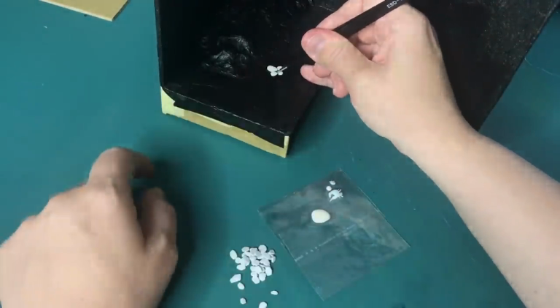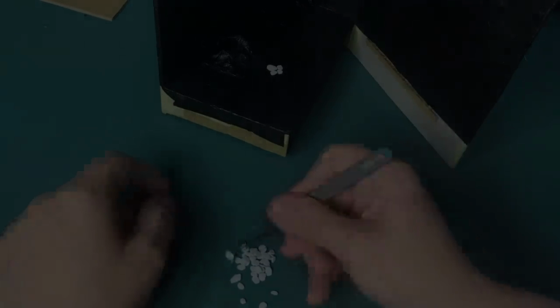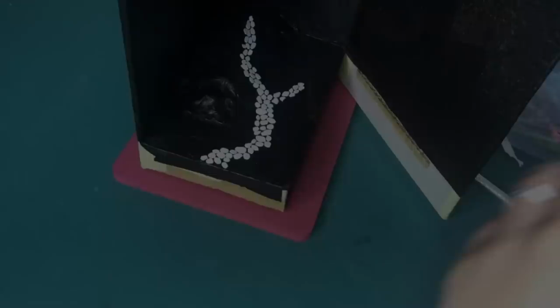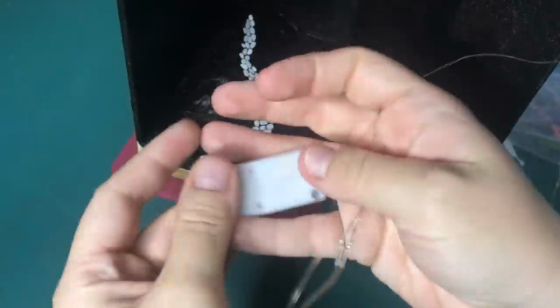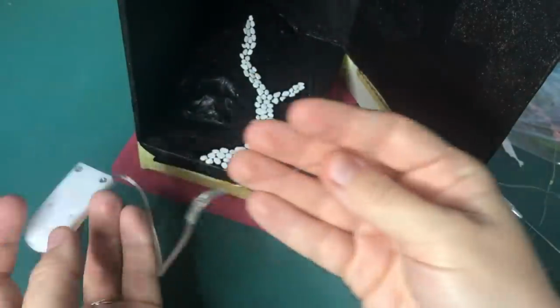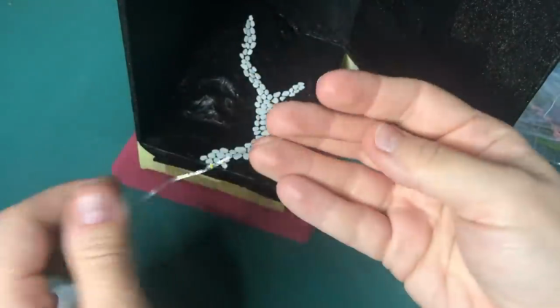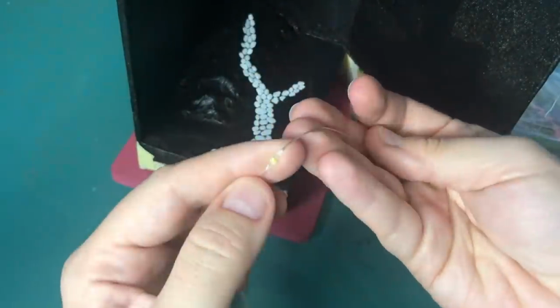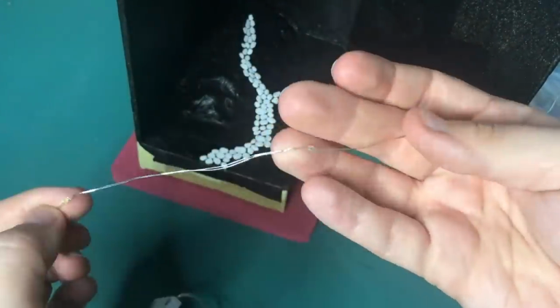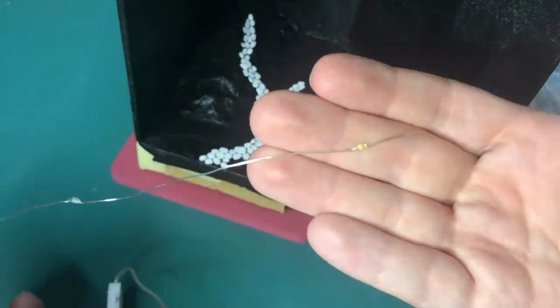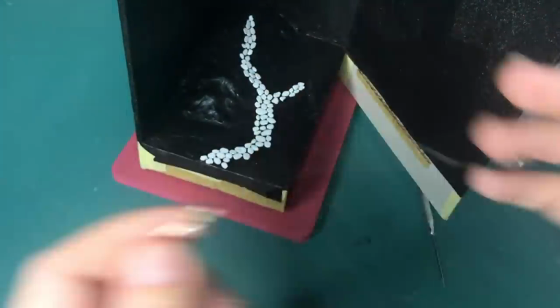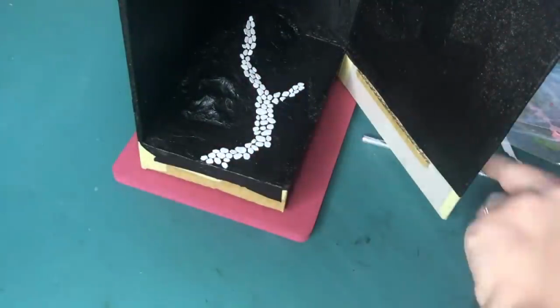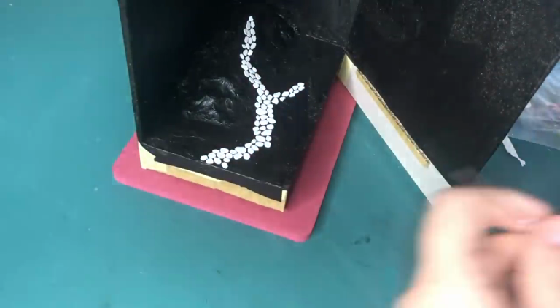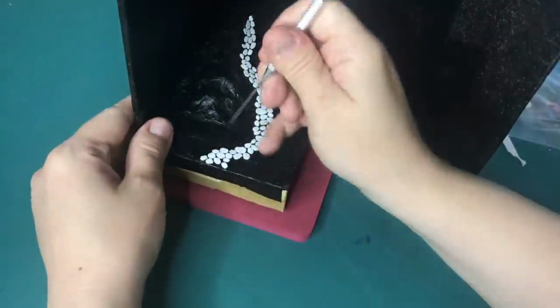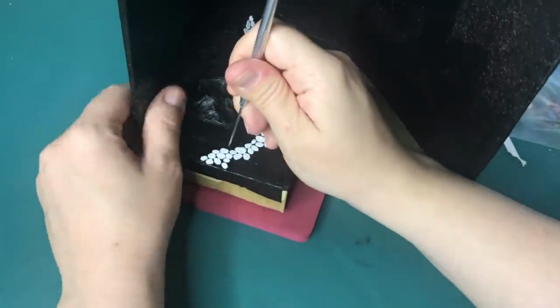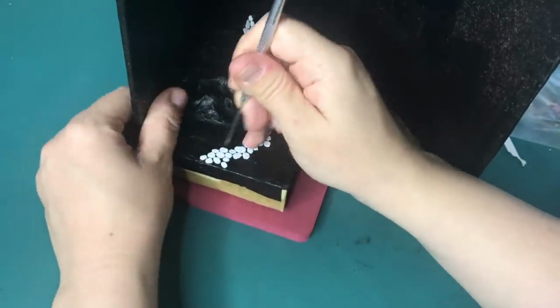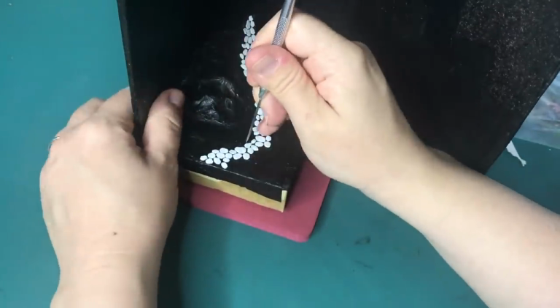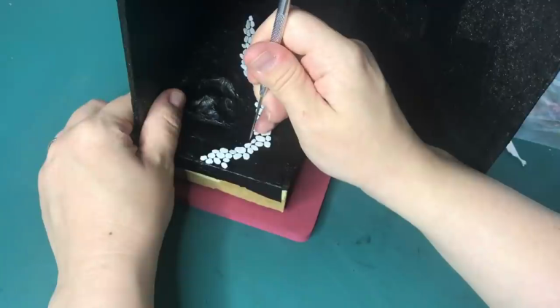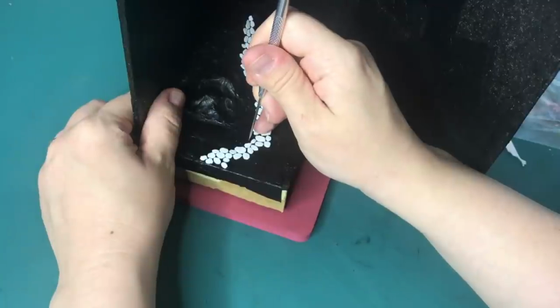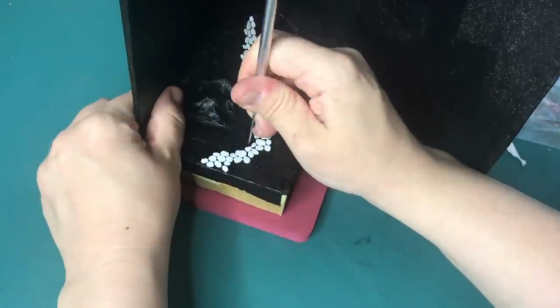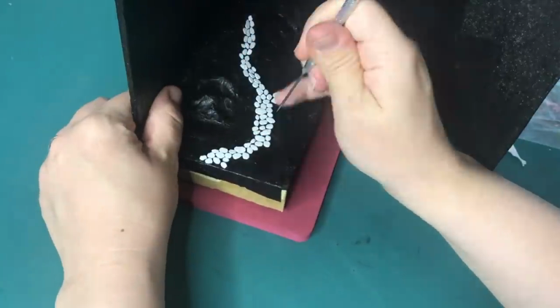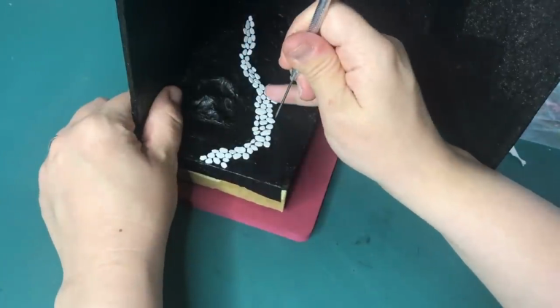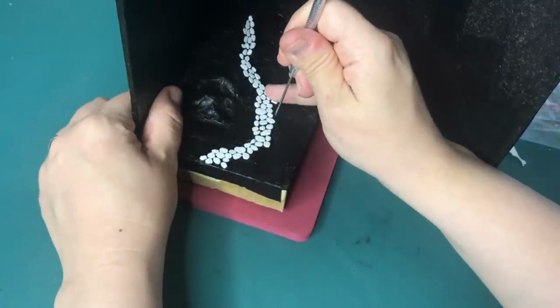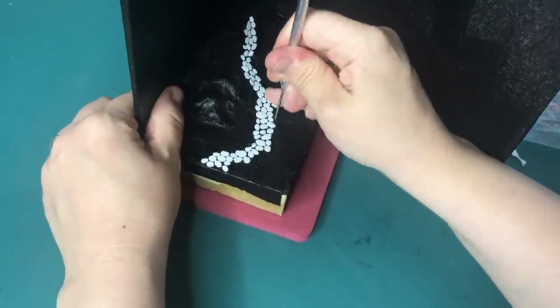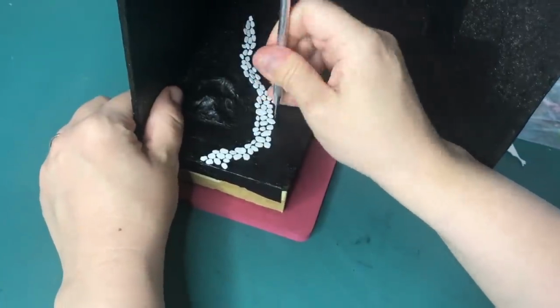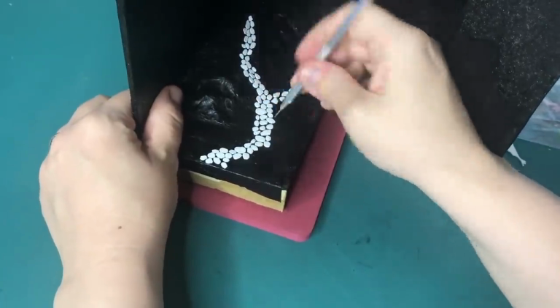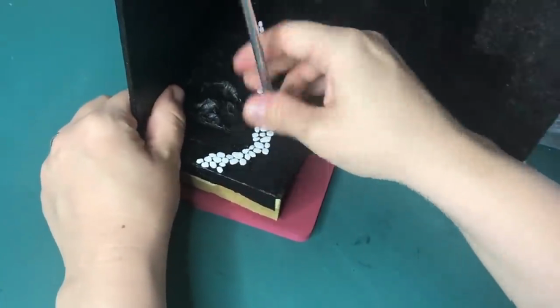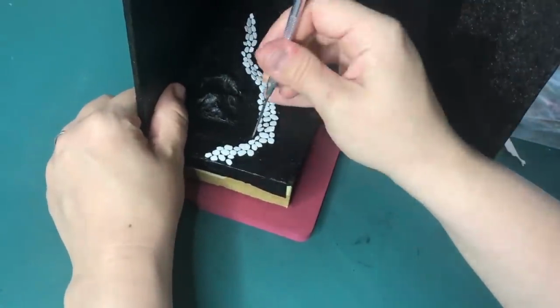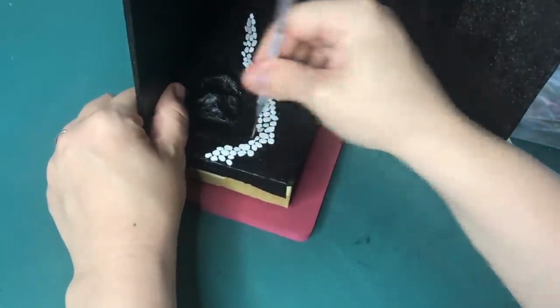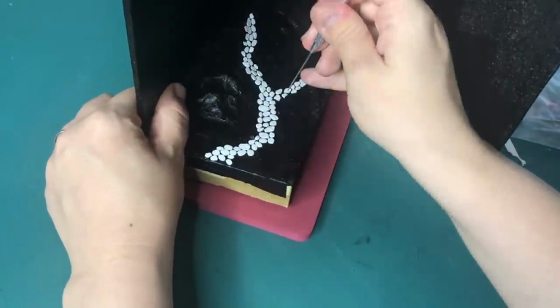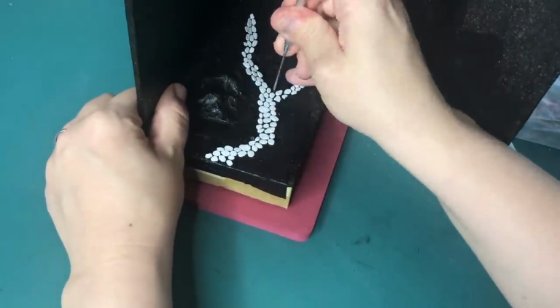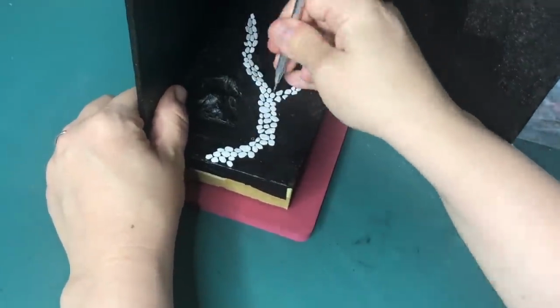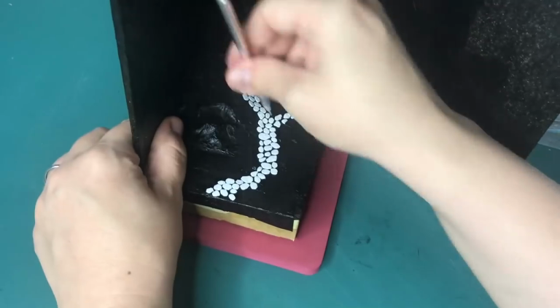Once the path is in, I am going to attach the lights. I can explain how I did this, but it's basically just poking holes and poking the lights in where you want them.